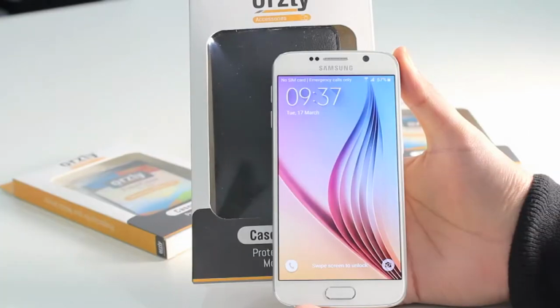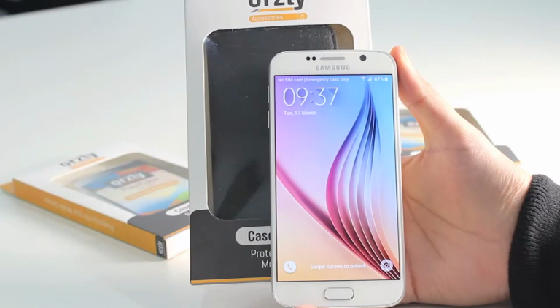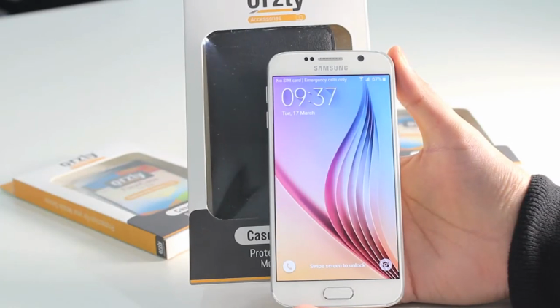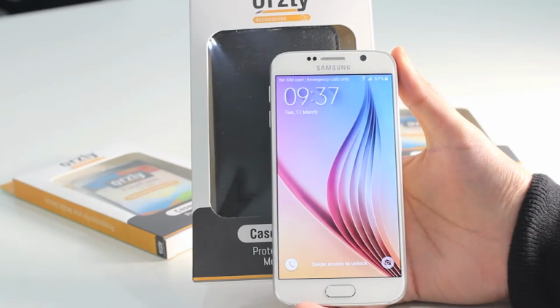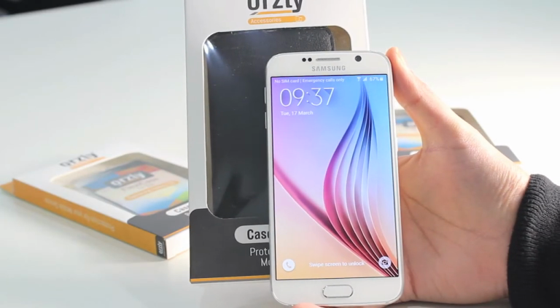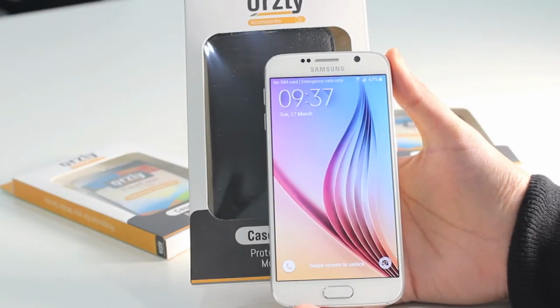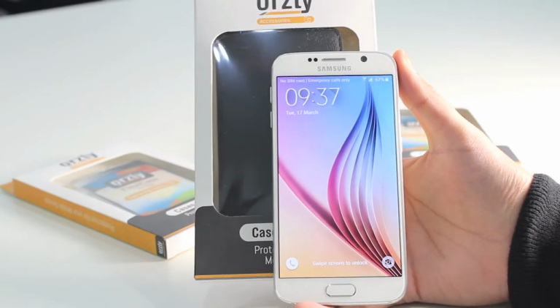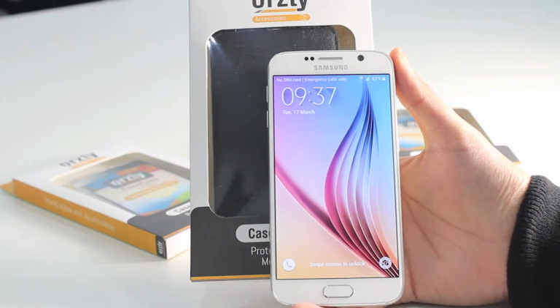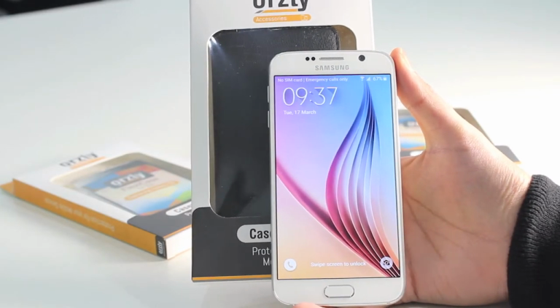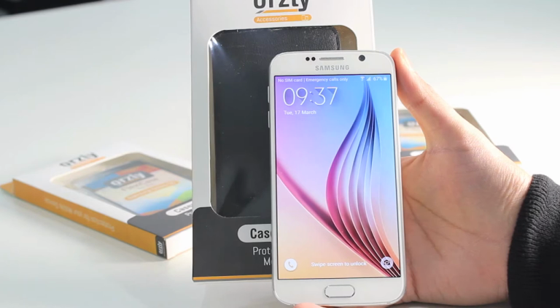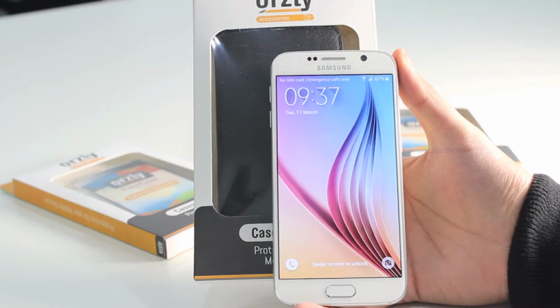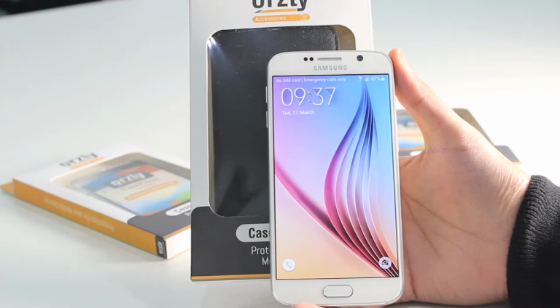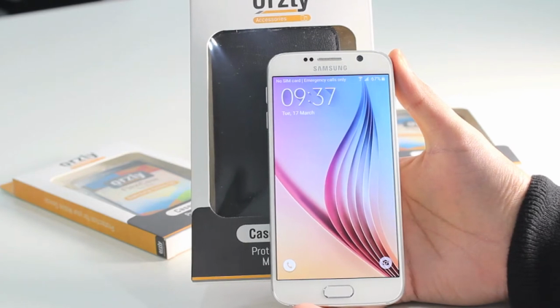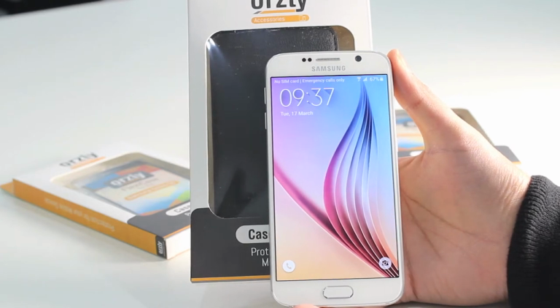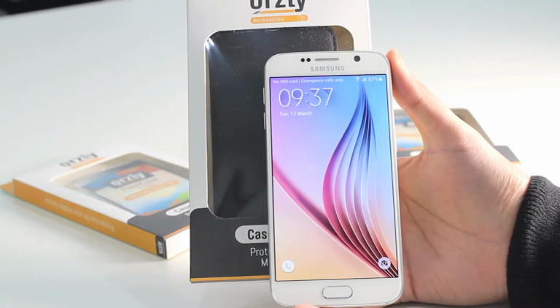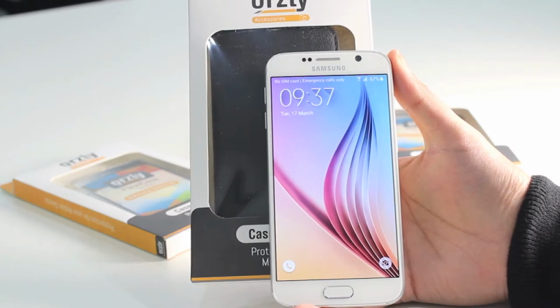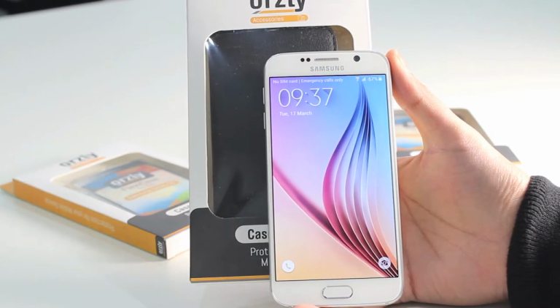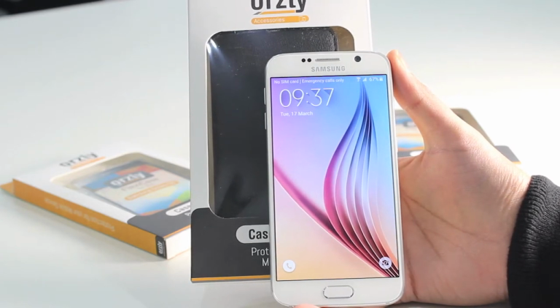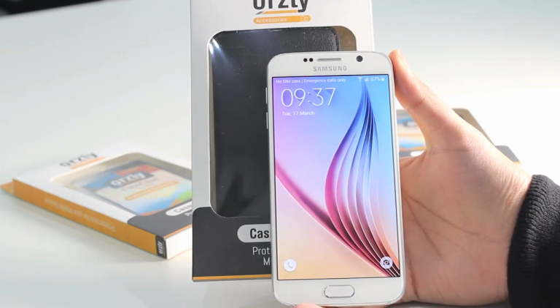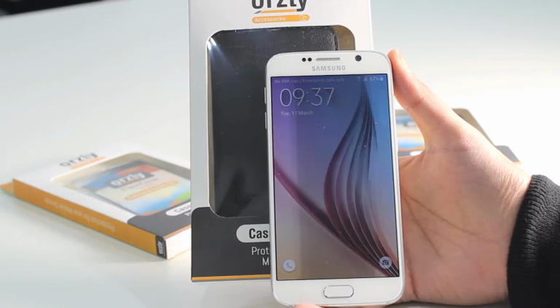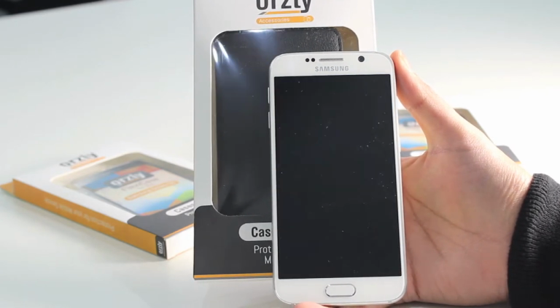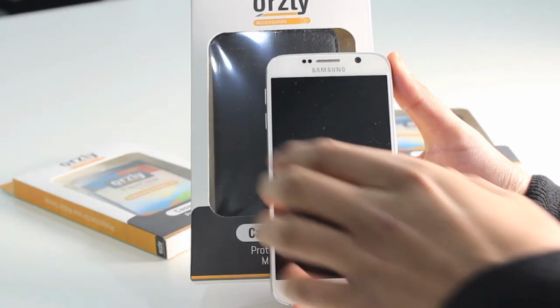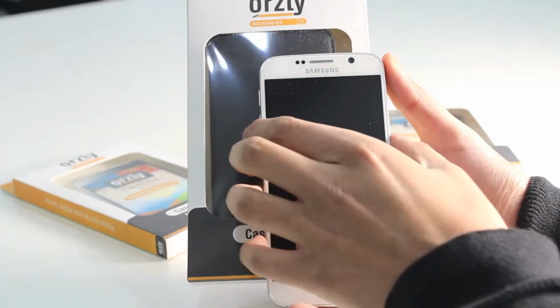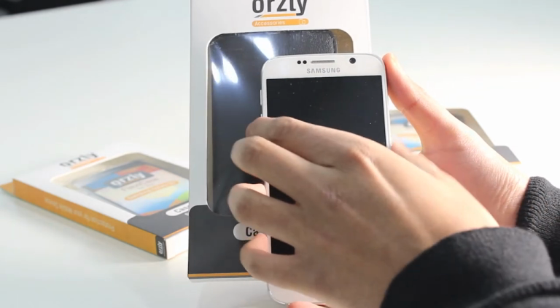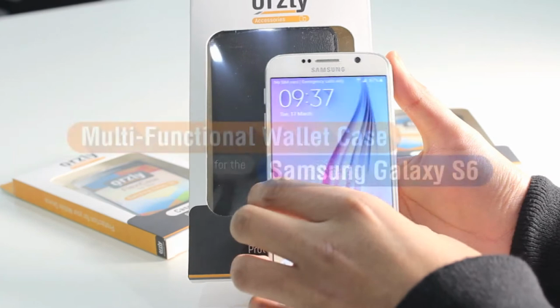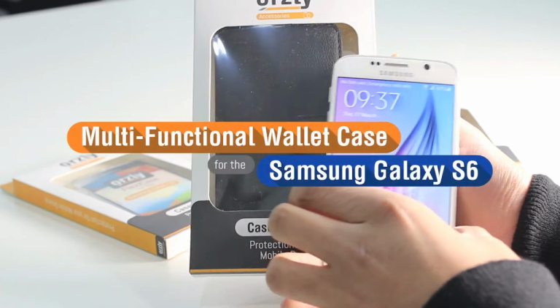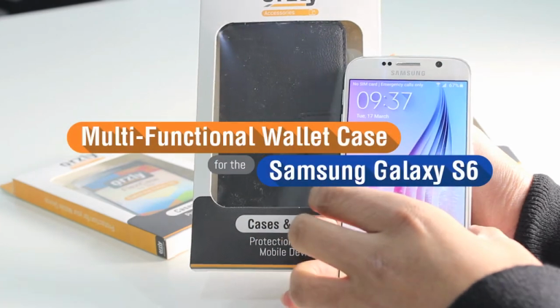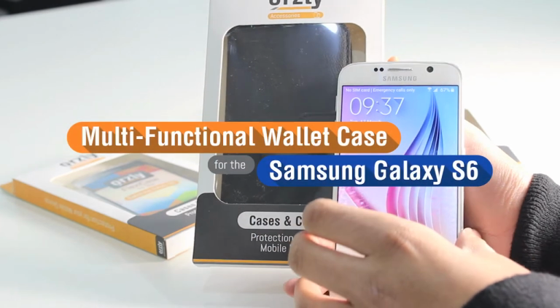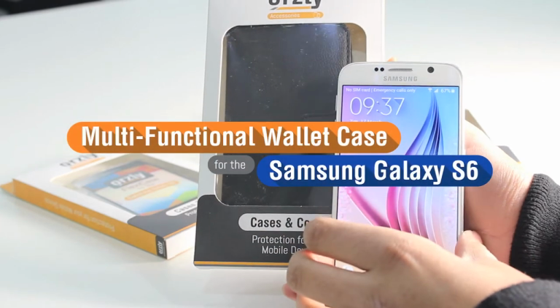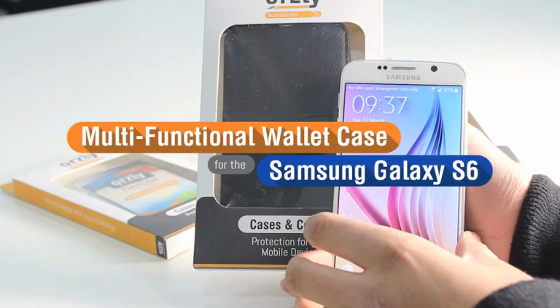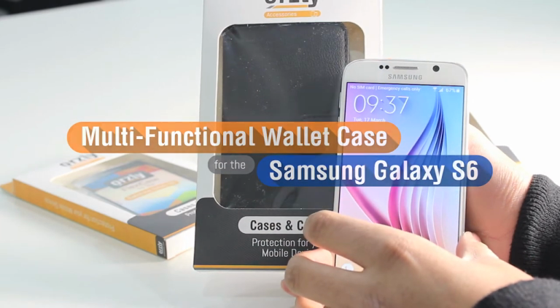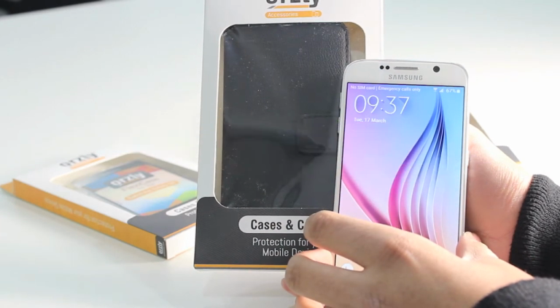Hi everyone, I have another case for the Samsung Galaxy S6. For those of you looking for a protective wallet case for your device, I'm going to be showing you the Orsley Multifunctional Wallet Case.